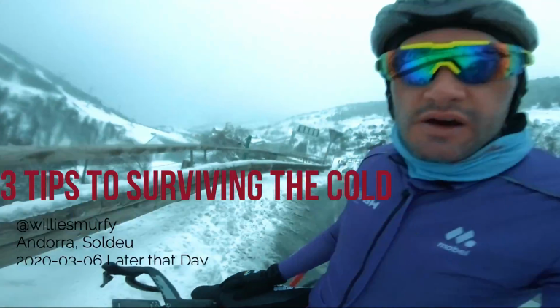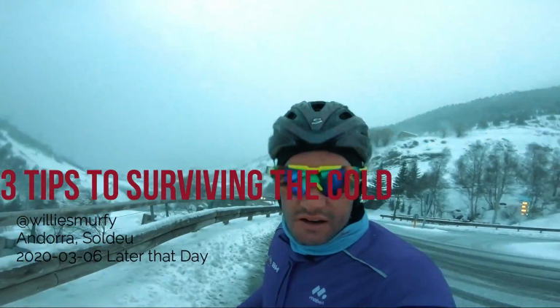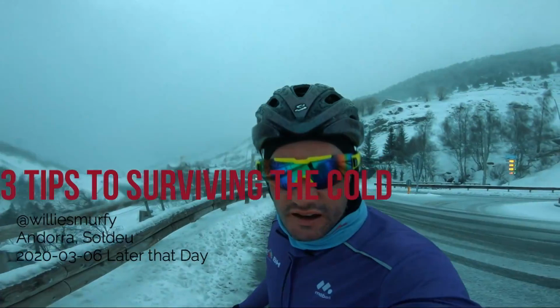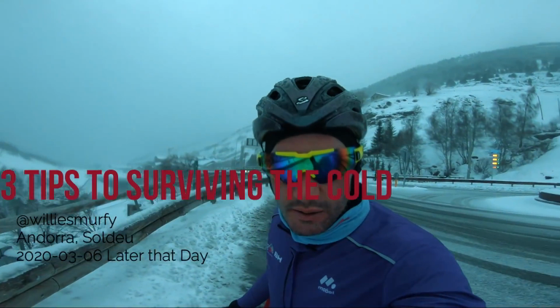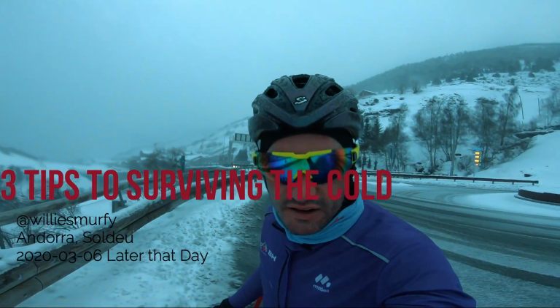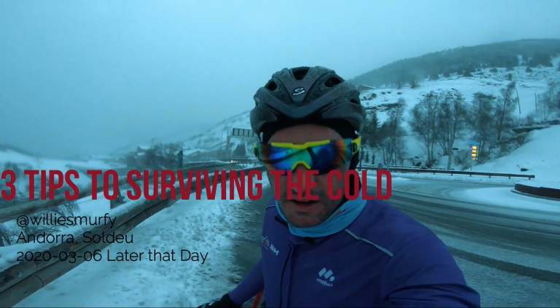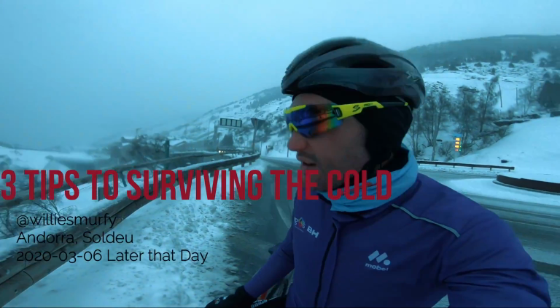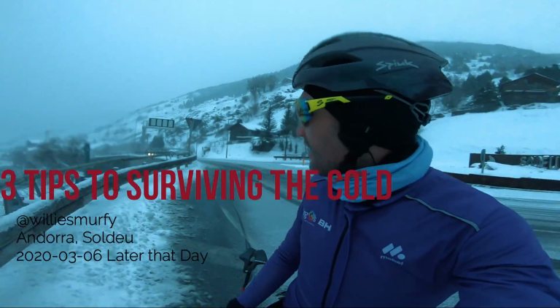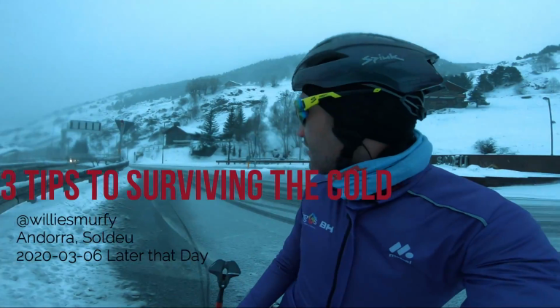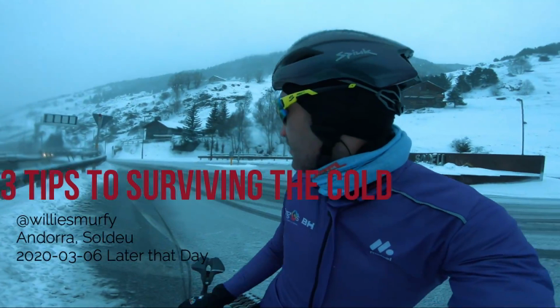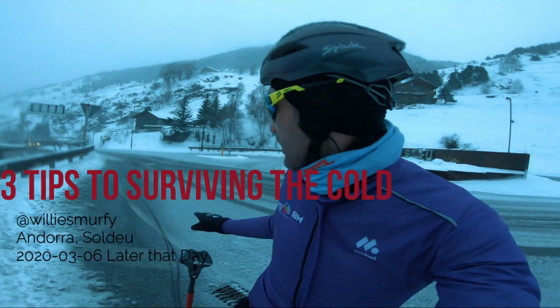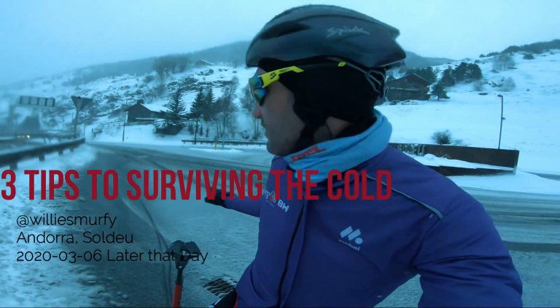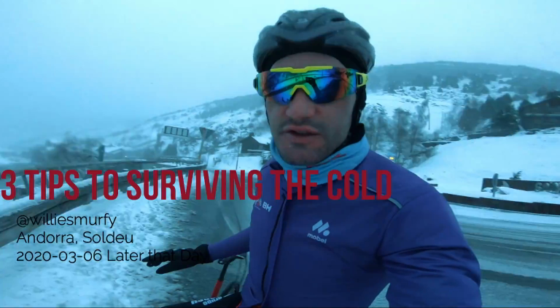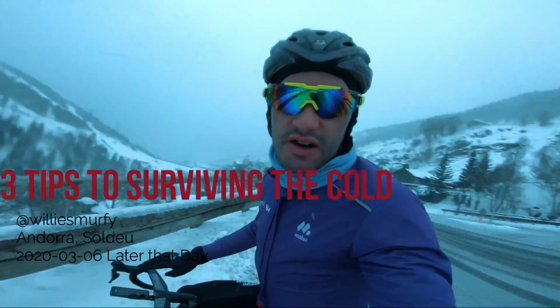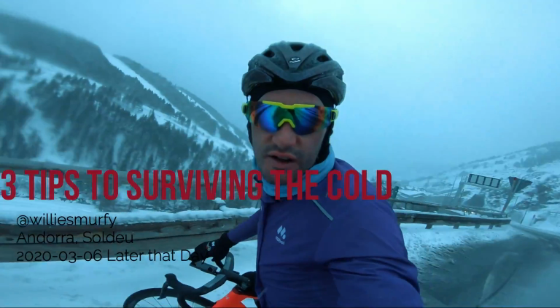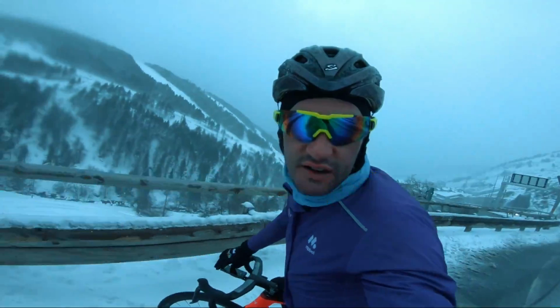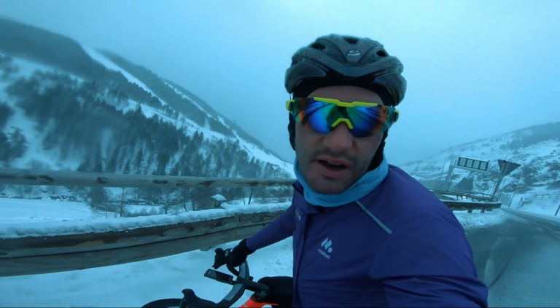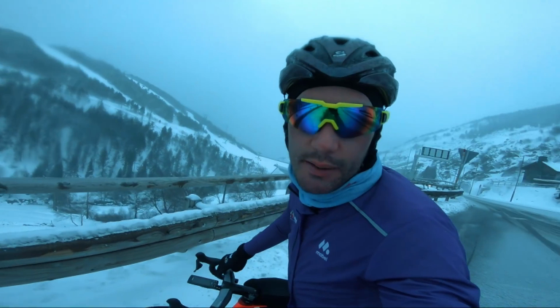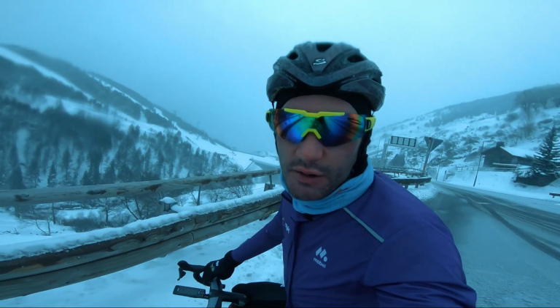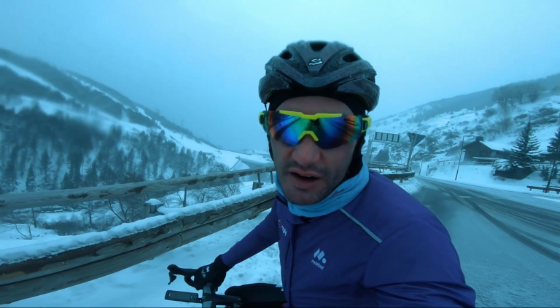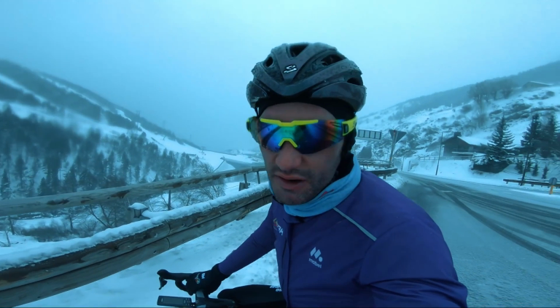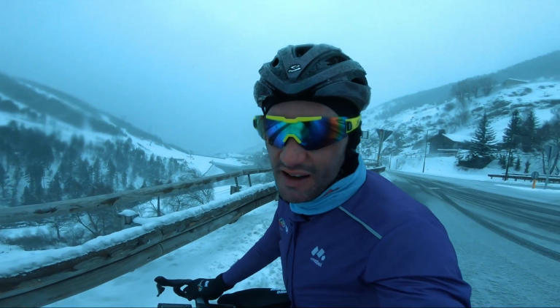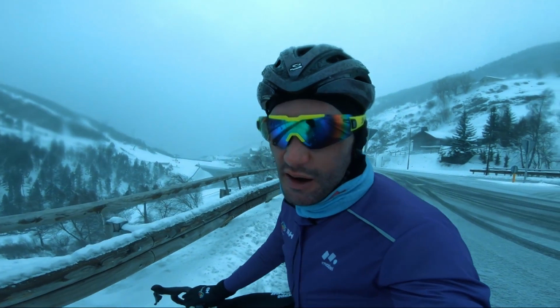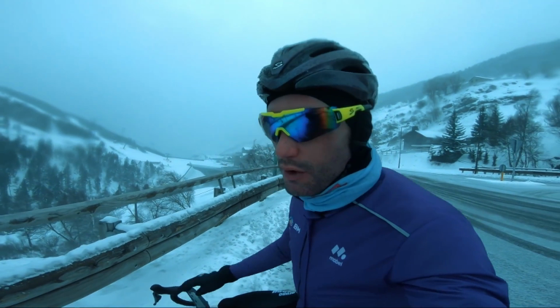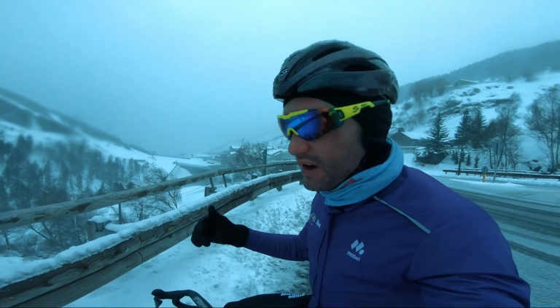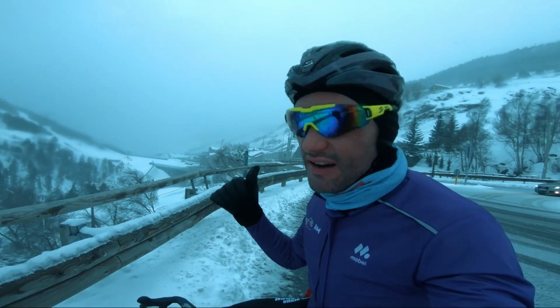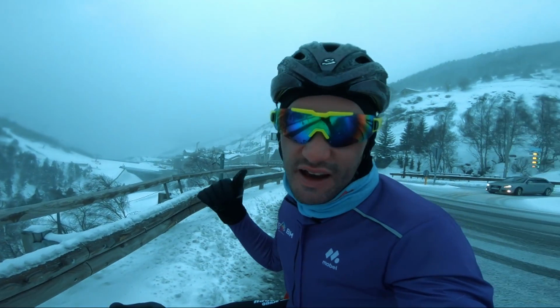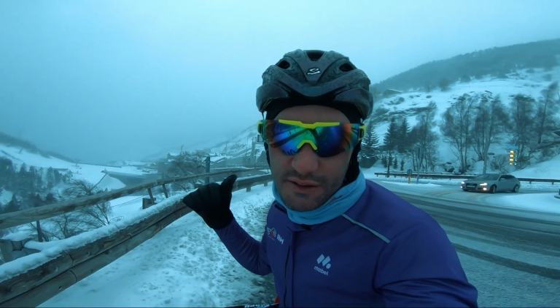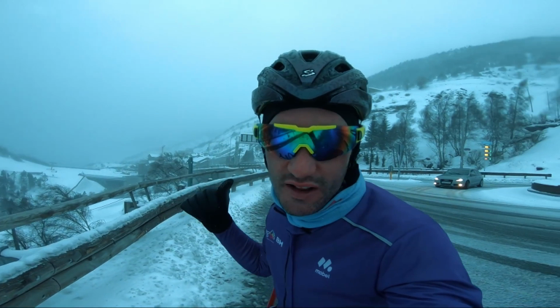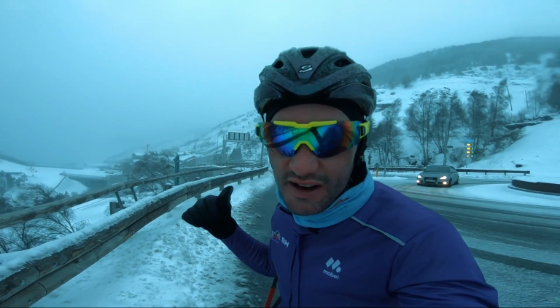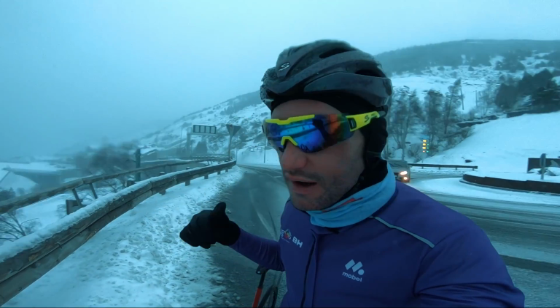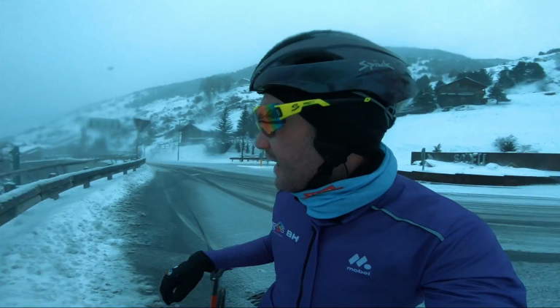I'm going to turn around here. The snow is literally starting to become unrideable — I'm probably going to ice skate one kilometer down here.